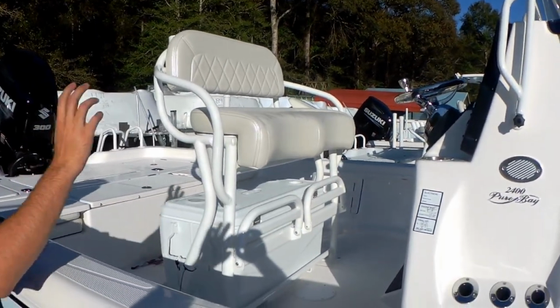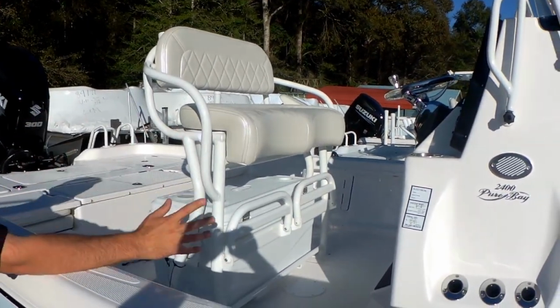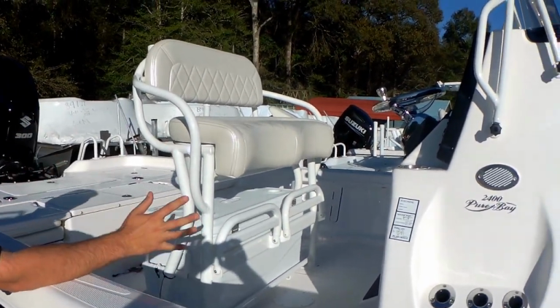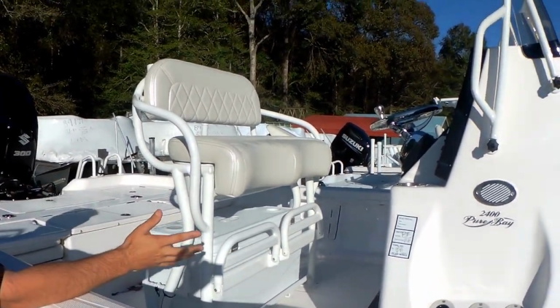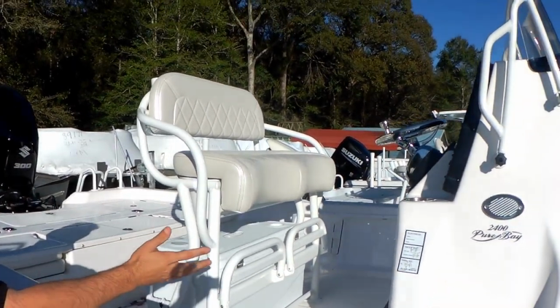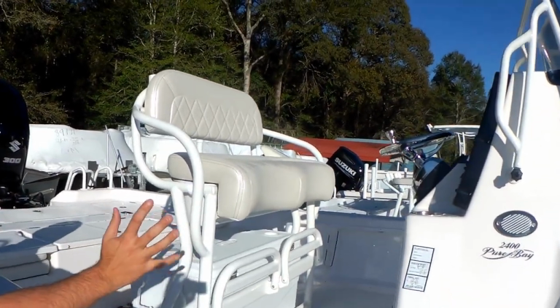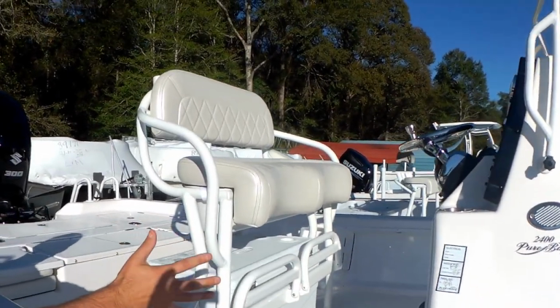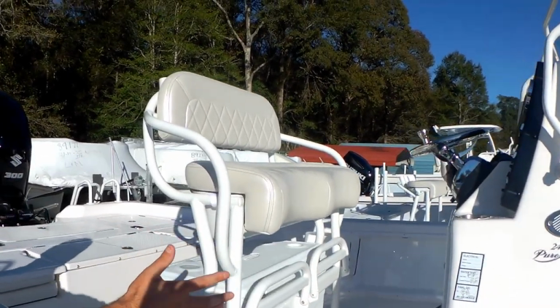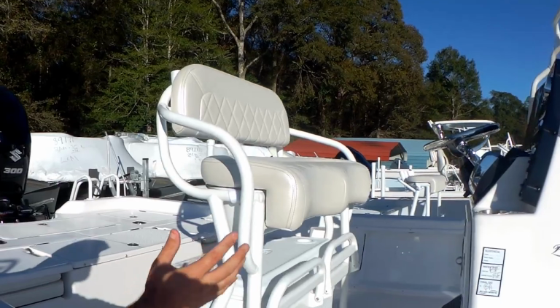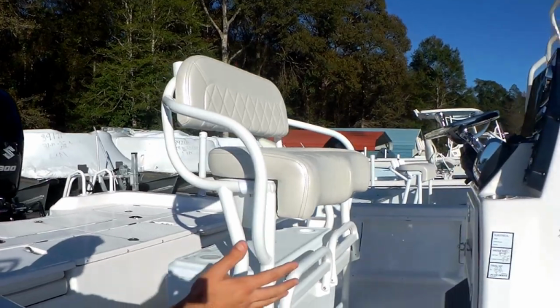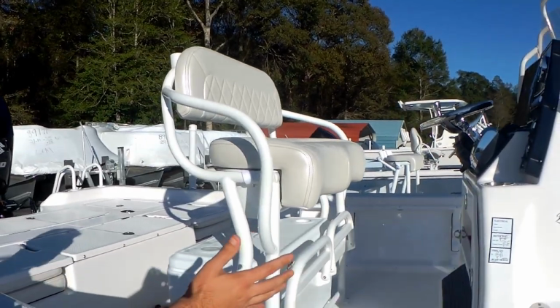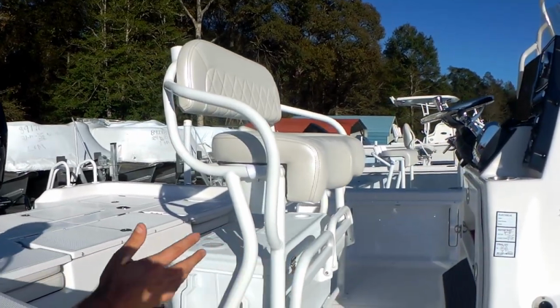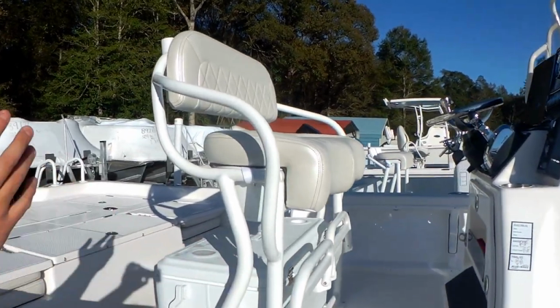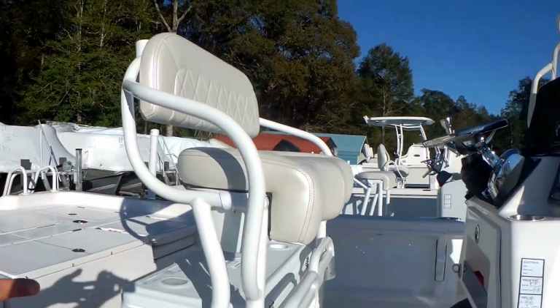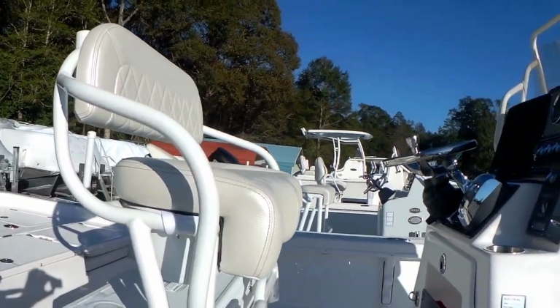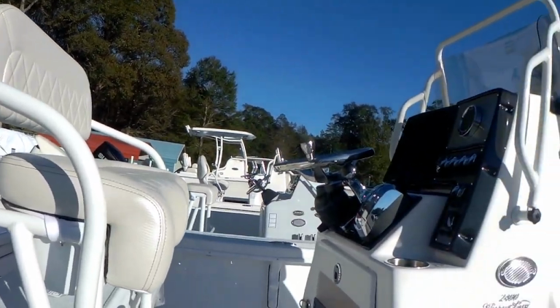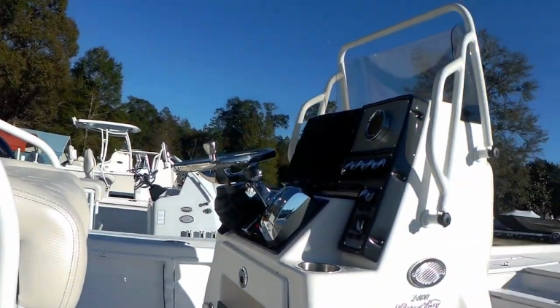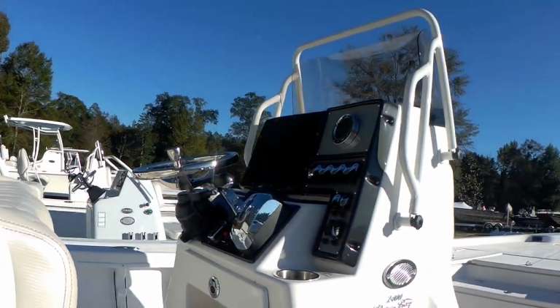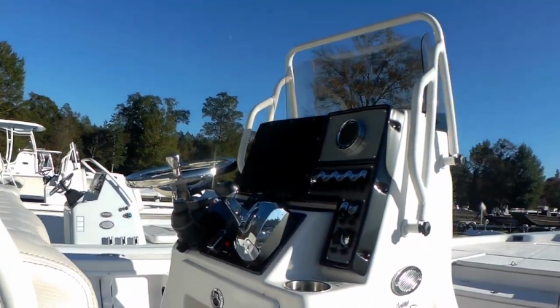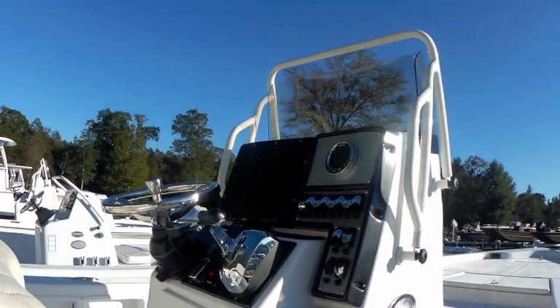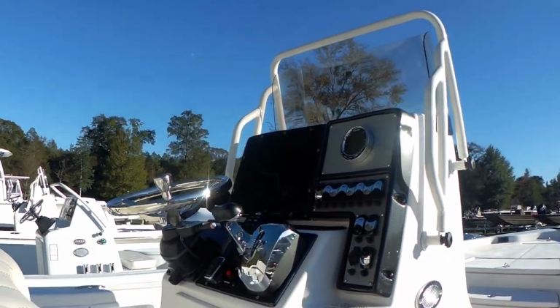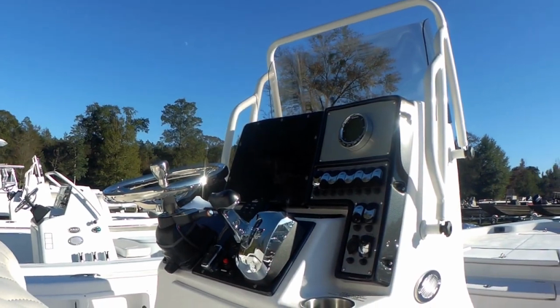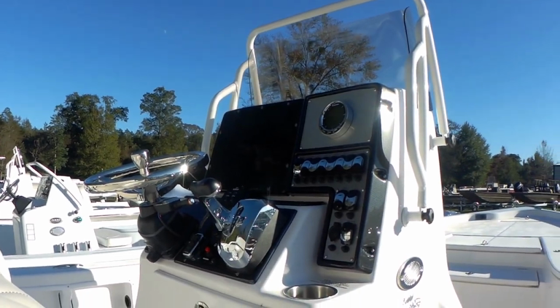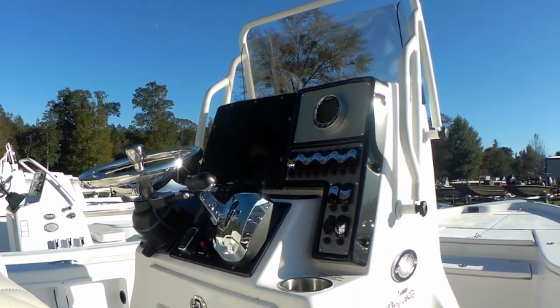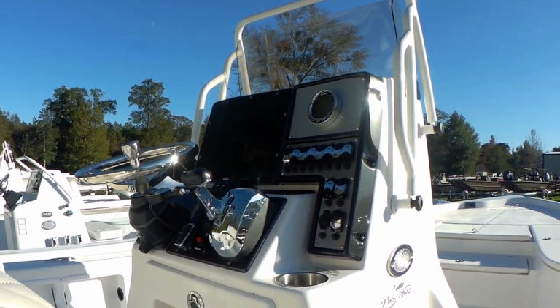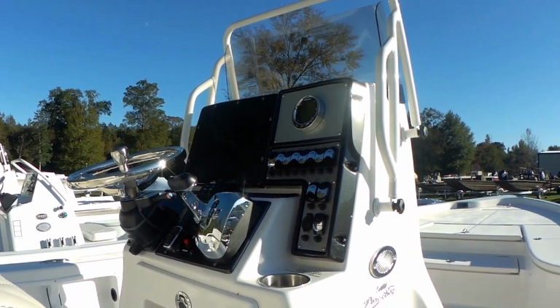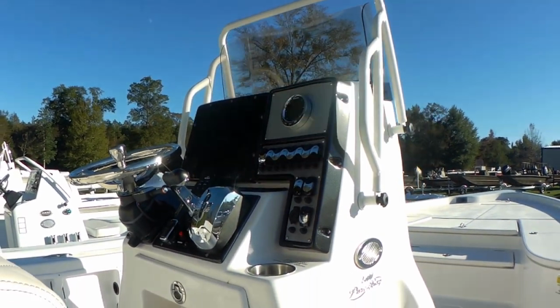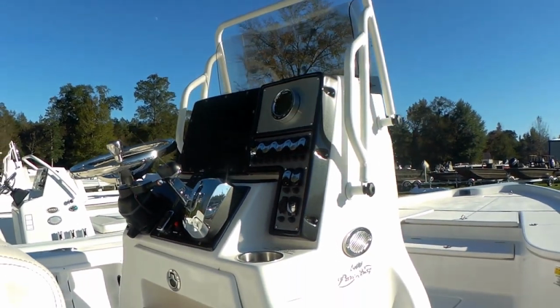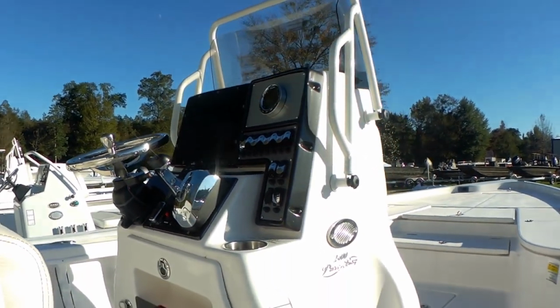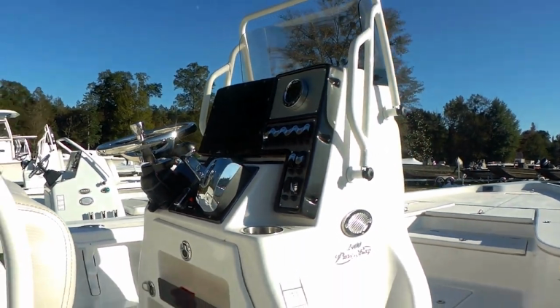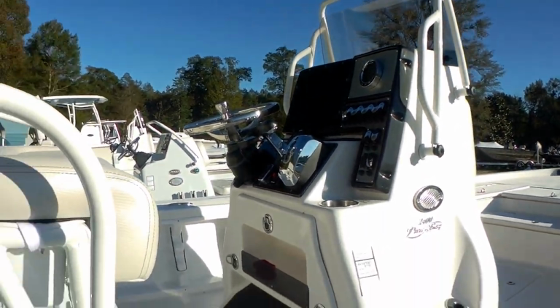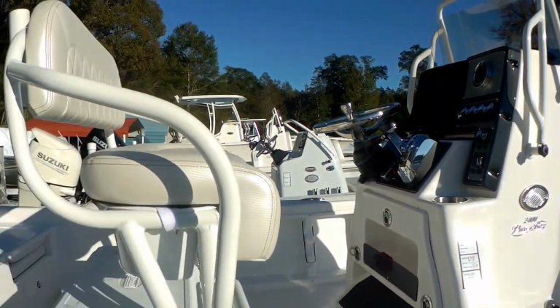Your helm station is all digital. We've got Suzuki pre-rig, Suzuki digital with your blinker trim for your jack plate, and you'll see a Linco trim tab switch there and of course tilt steering.